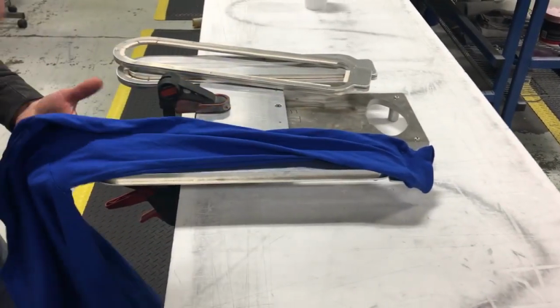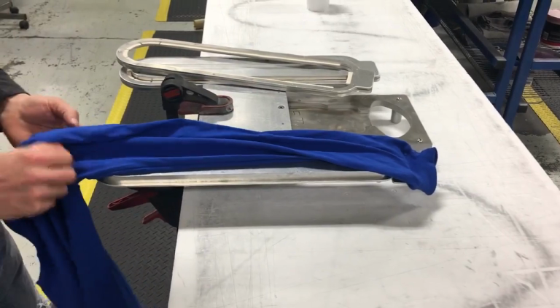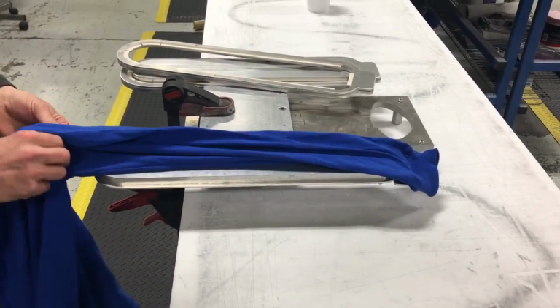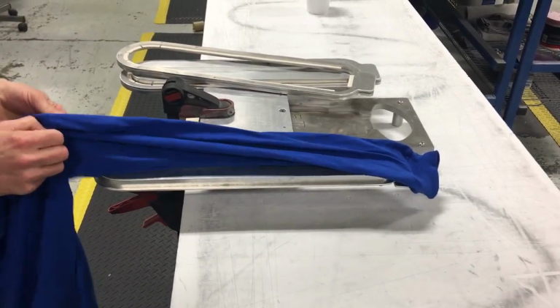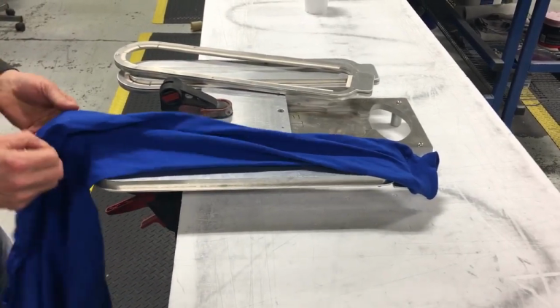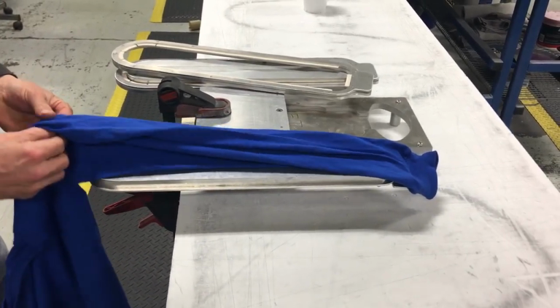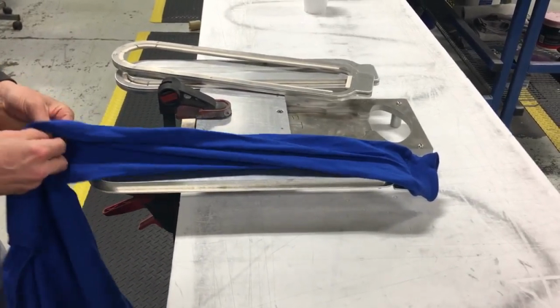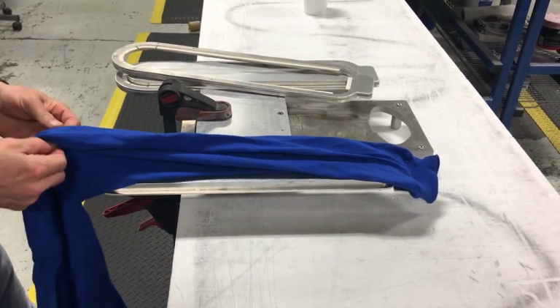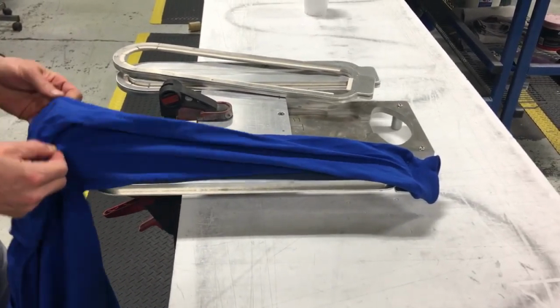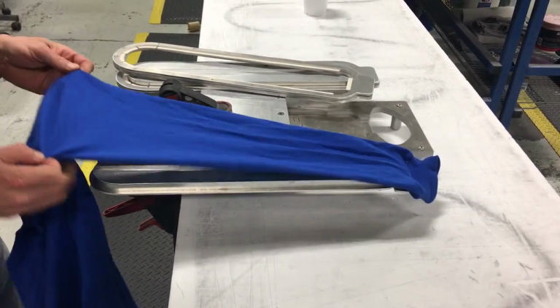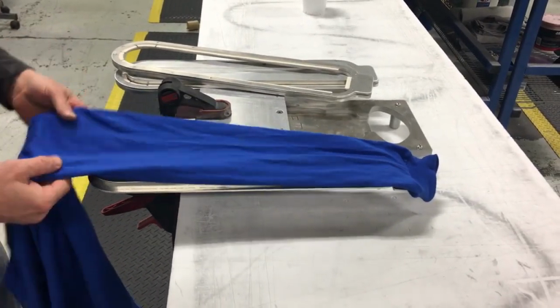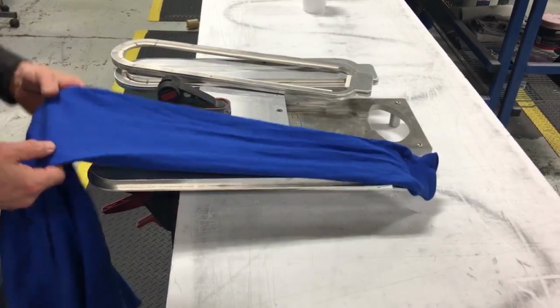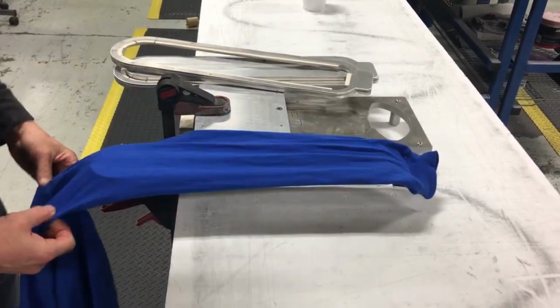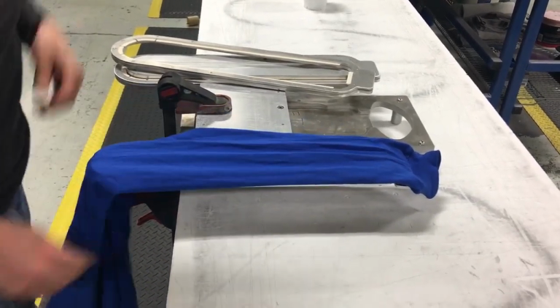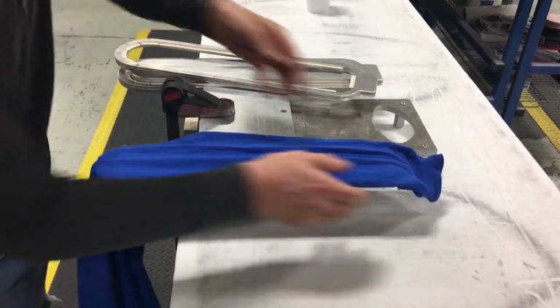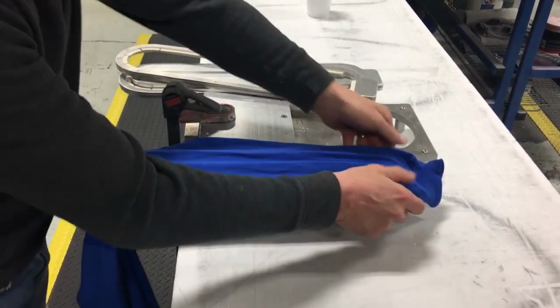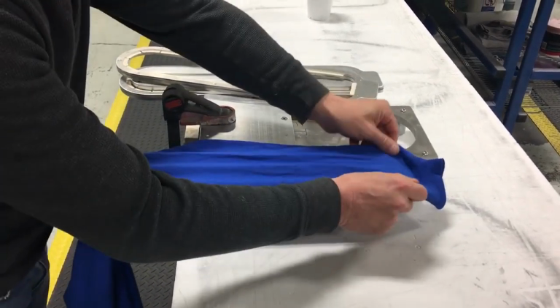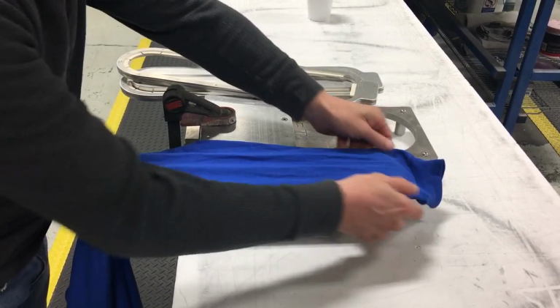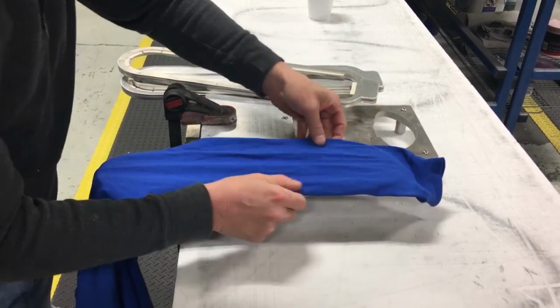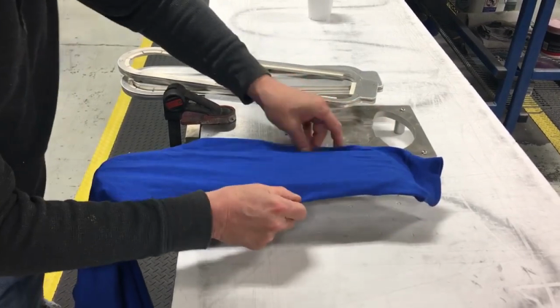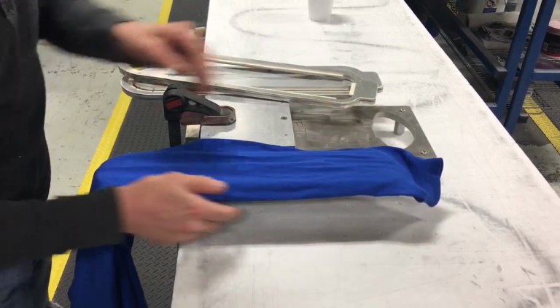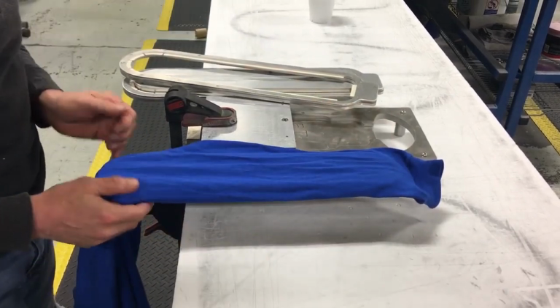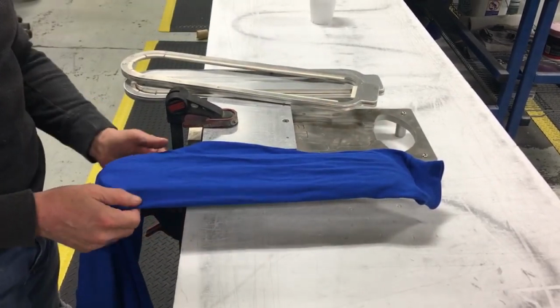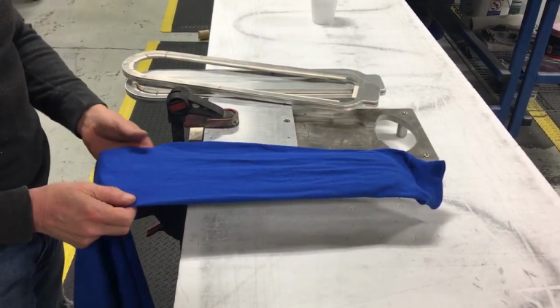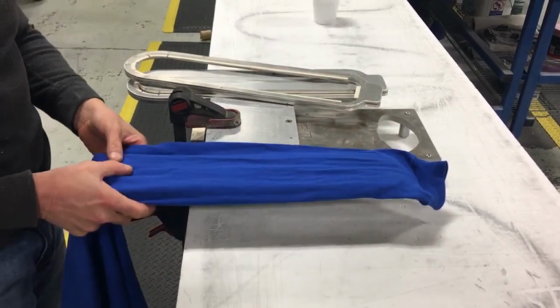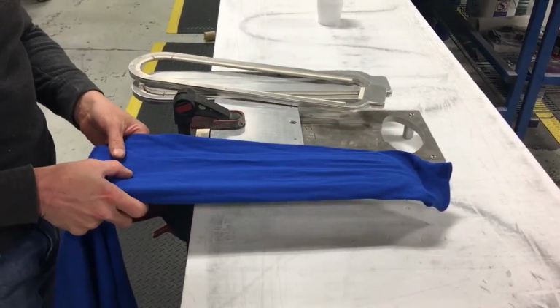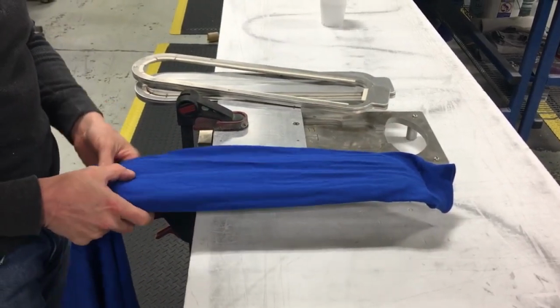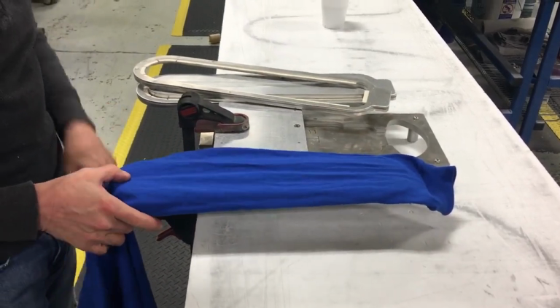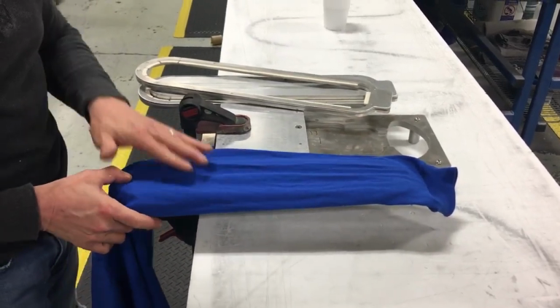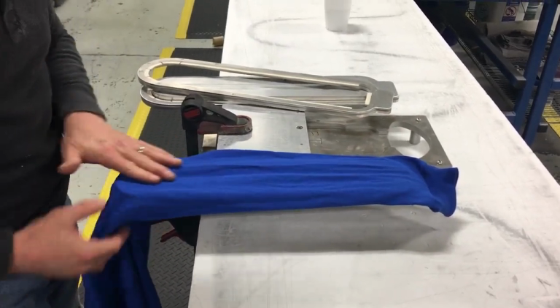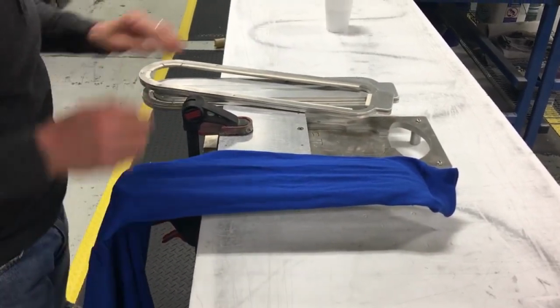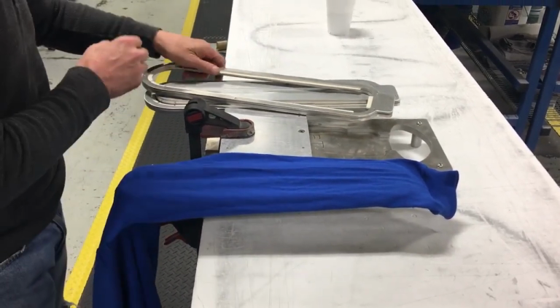And now we're going to manipulate the material. Where's that seam? Right there in the middle. Great.